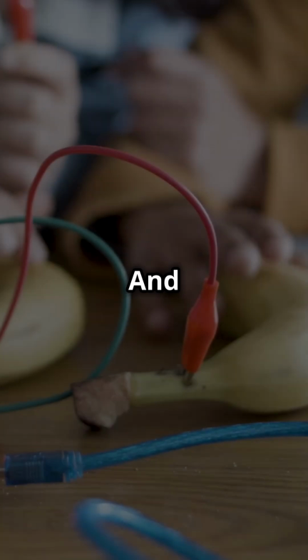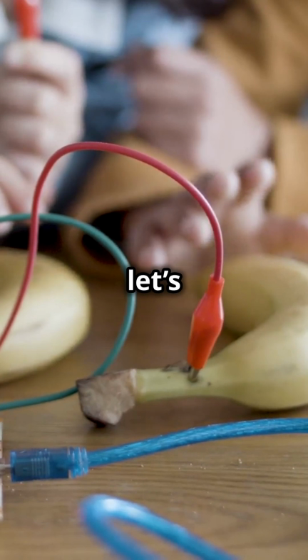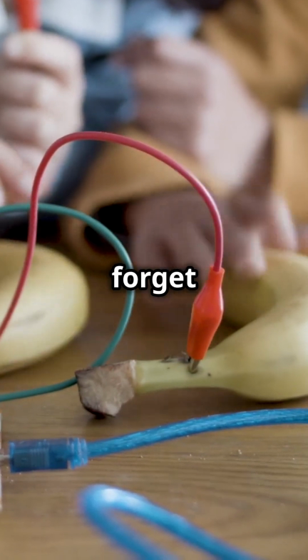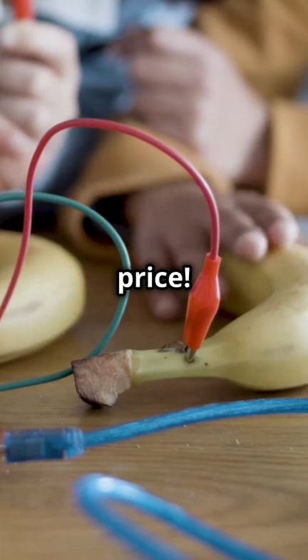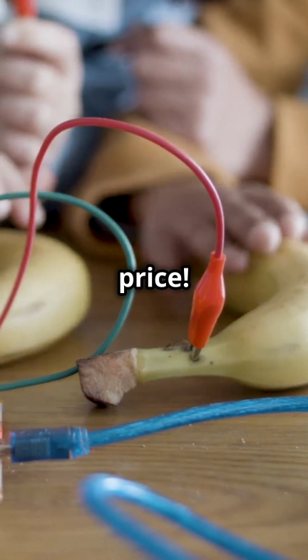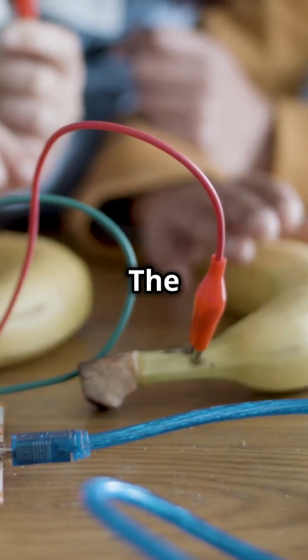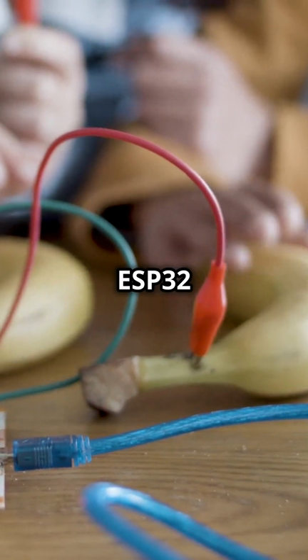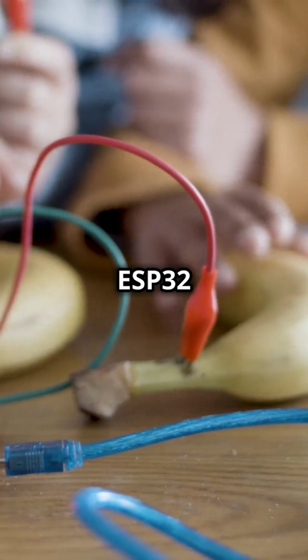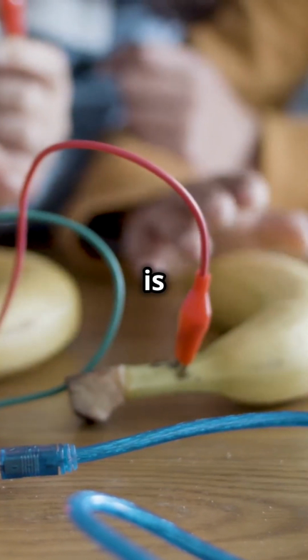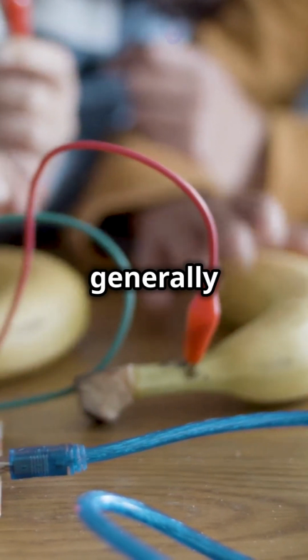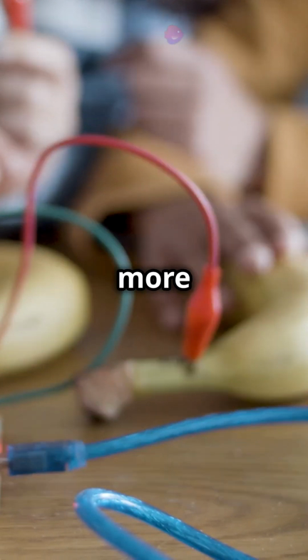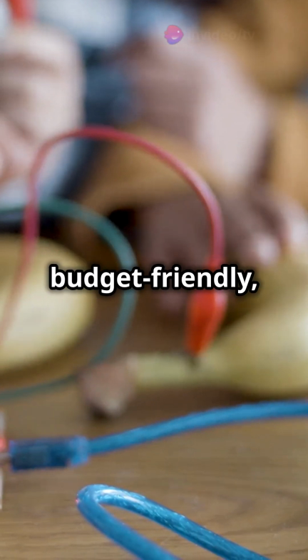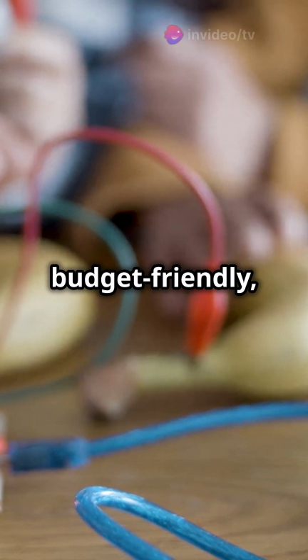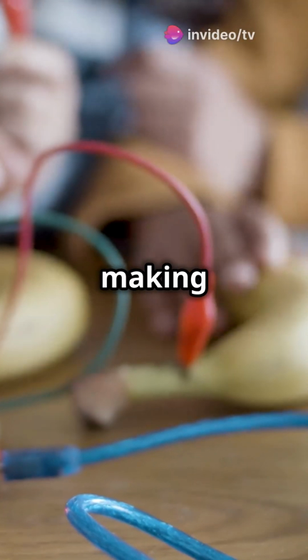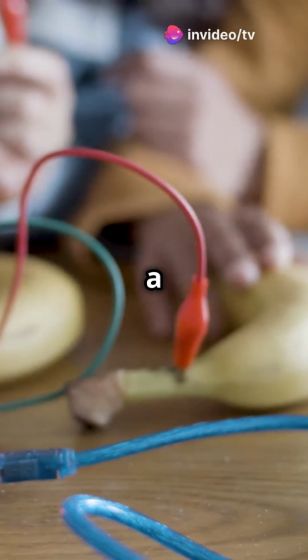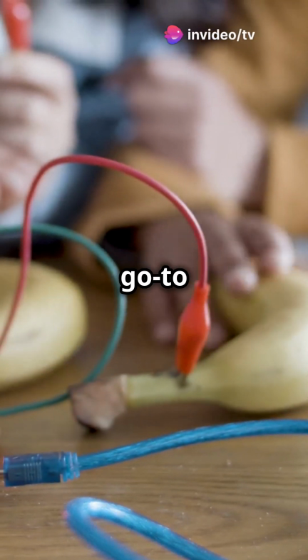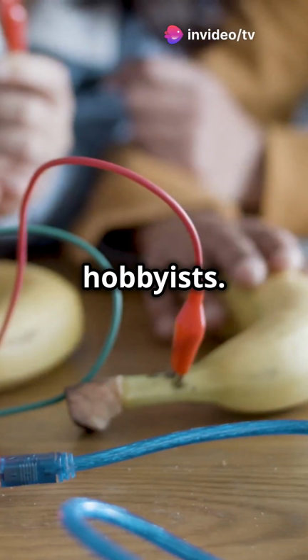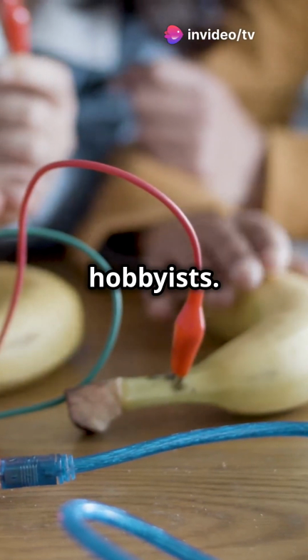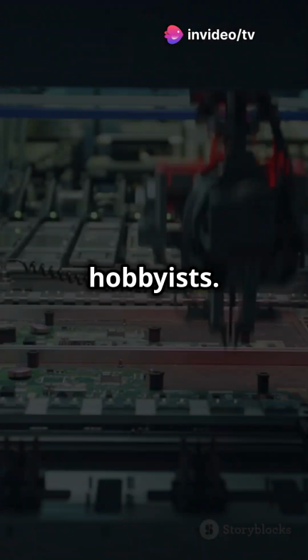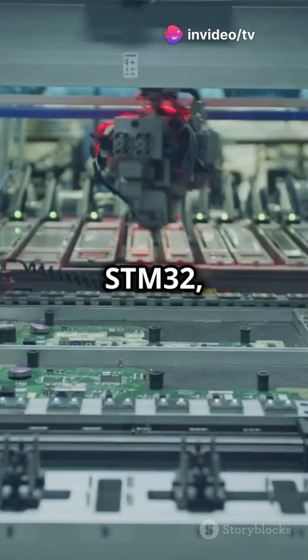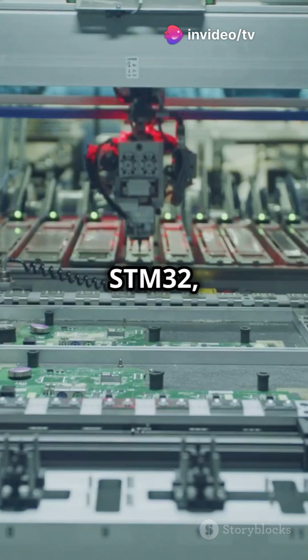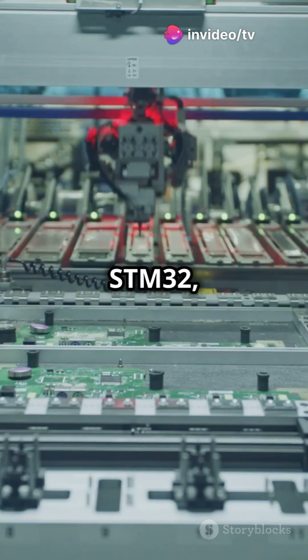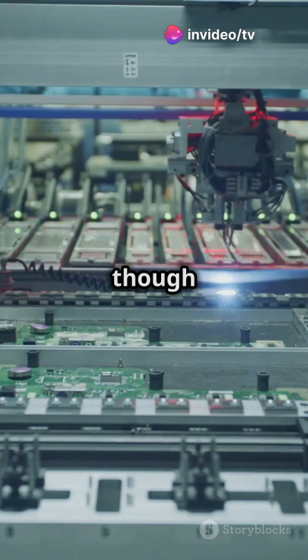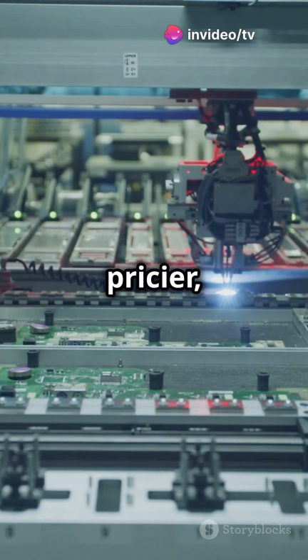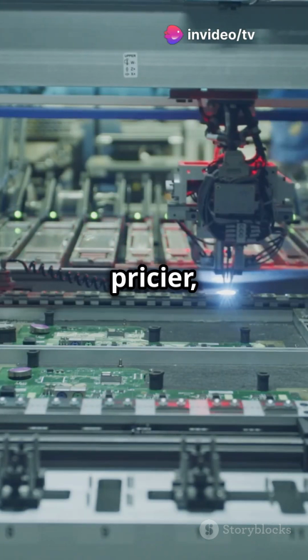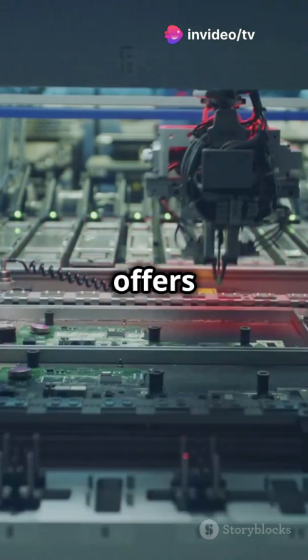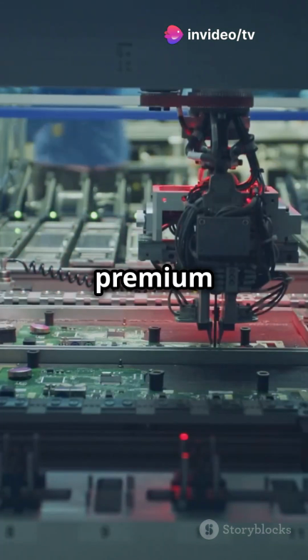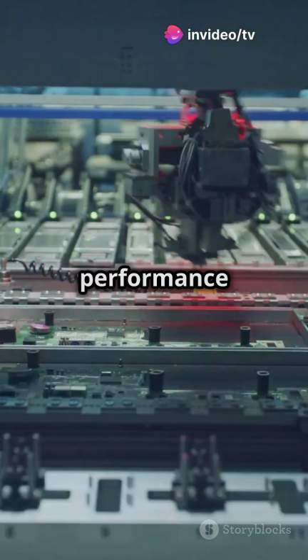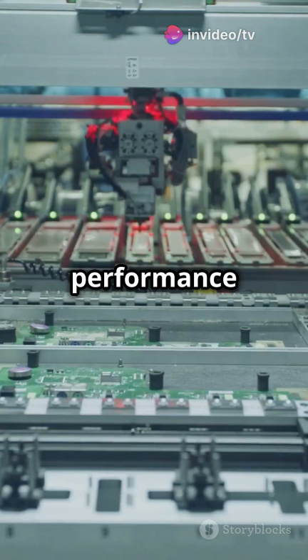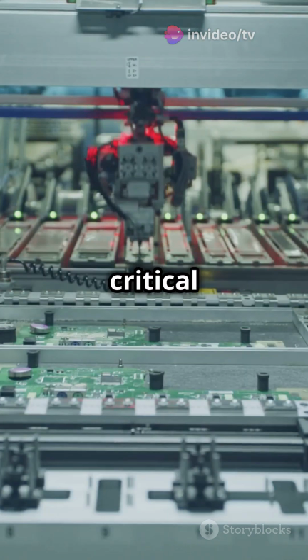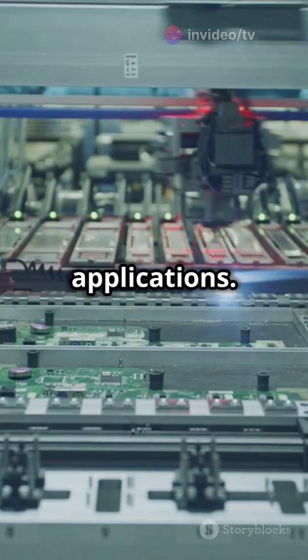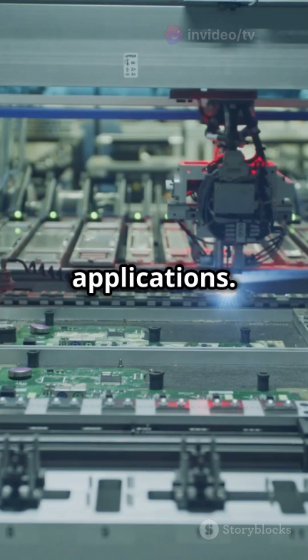And let's not forget price. The ESP32 is generally more budget-friendly, making it a go-to for hobbyists. The STM32, though pricier, offers premium performance for critical applications.